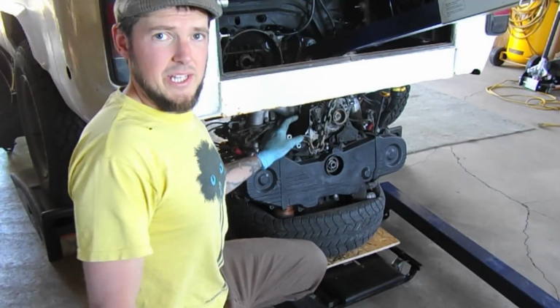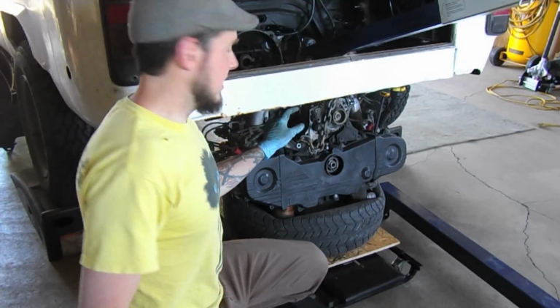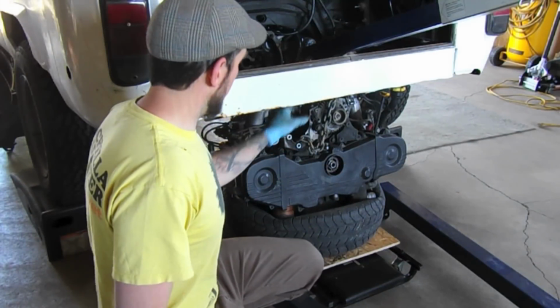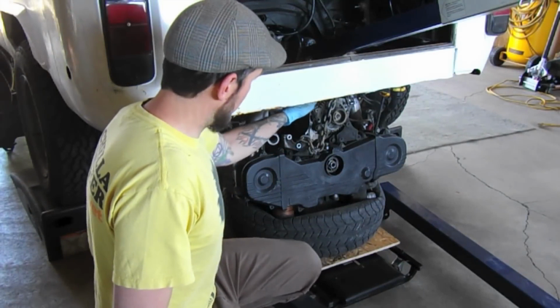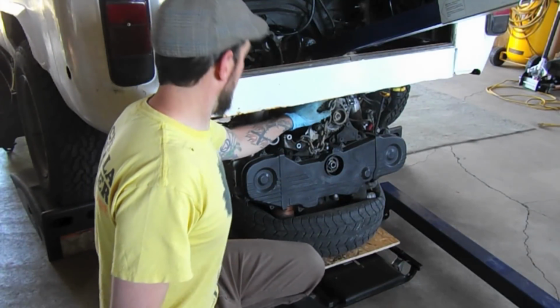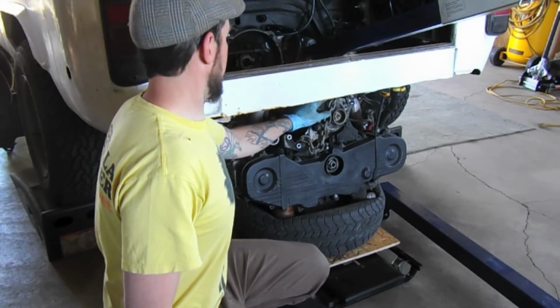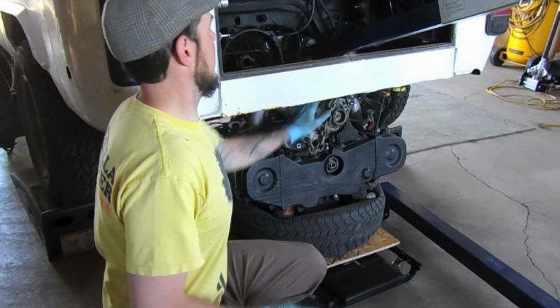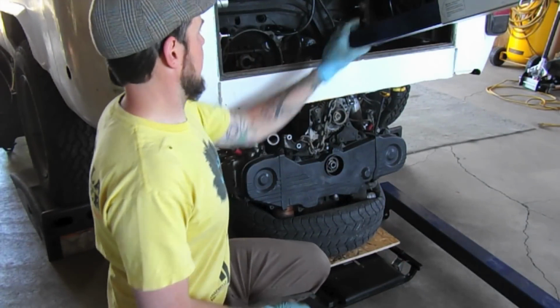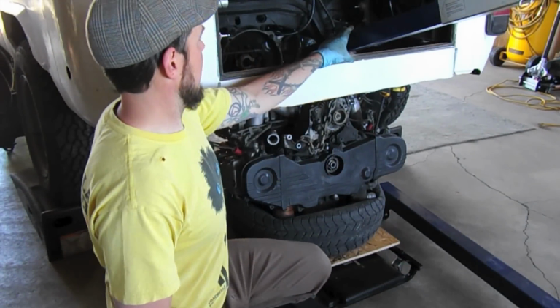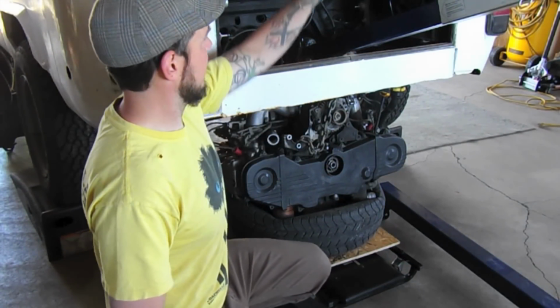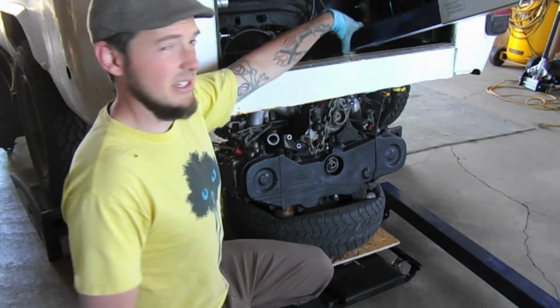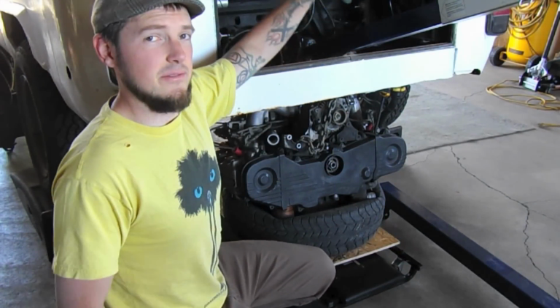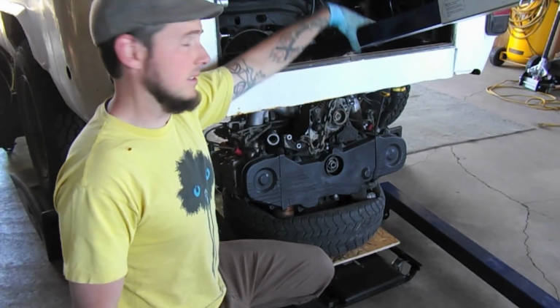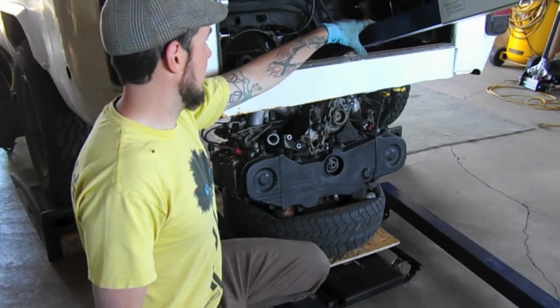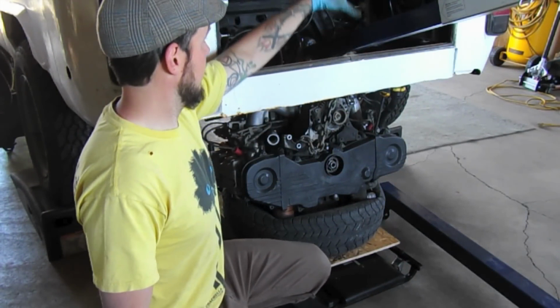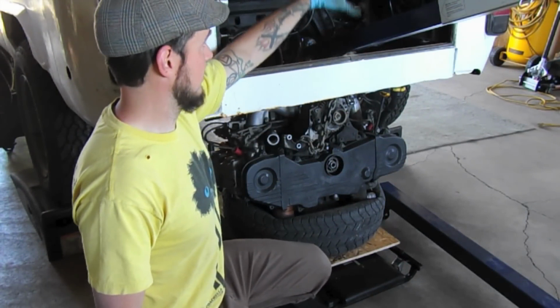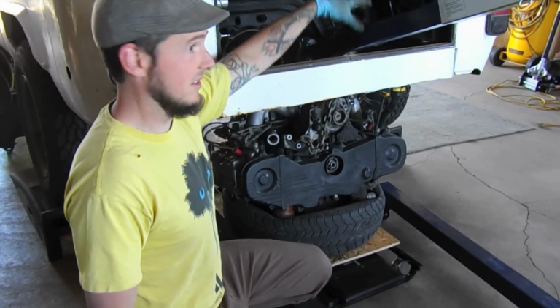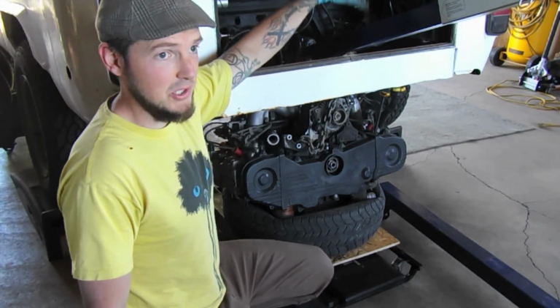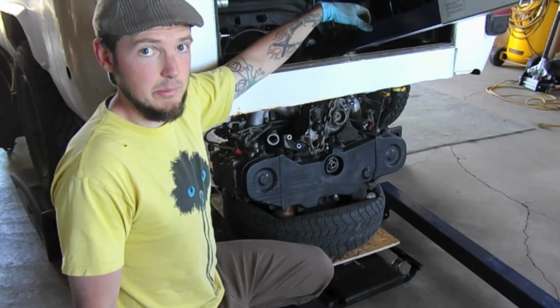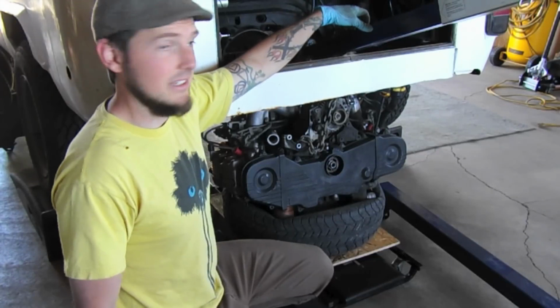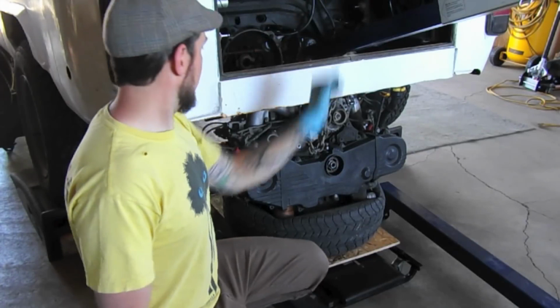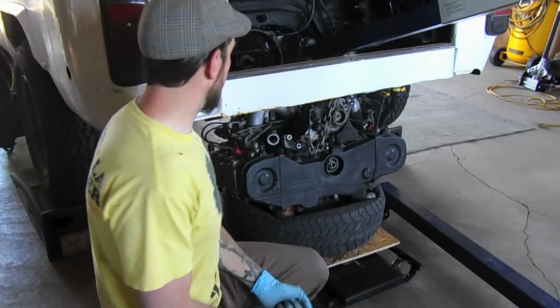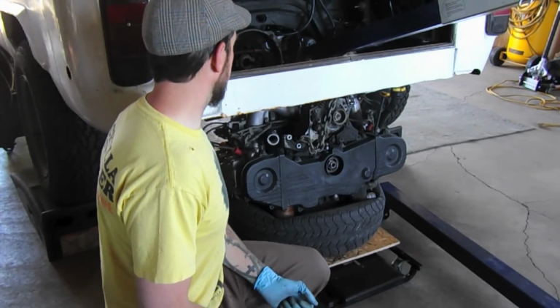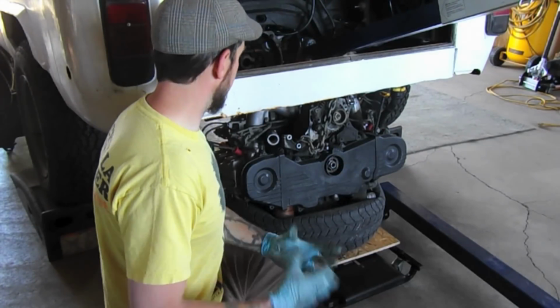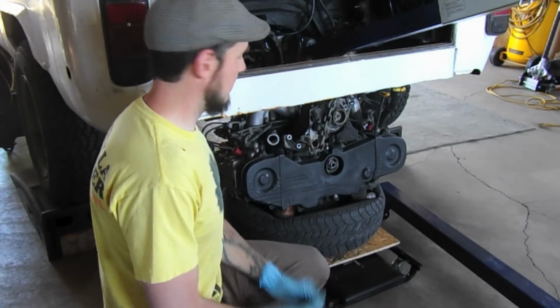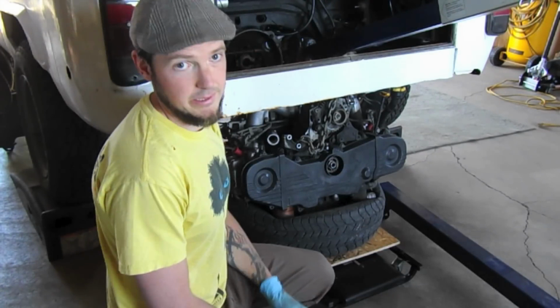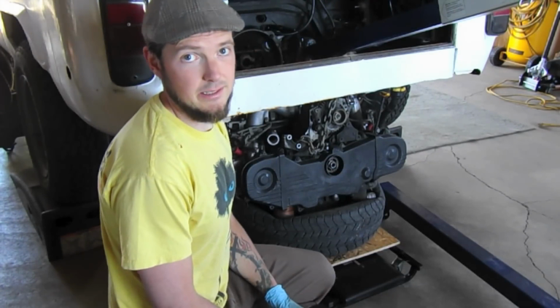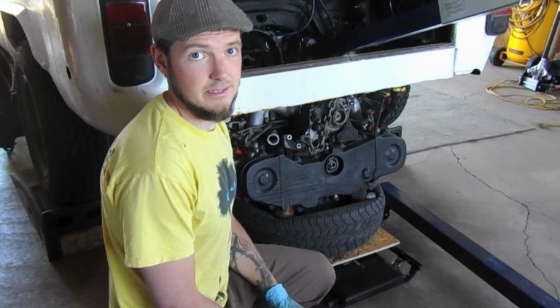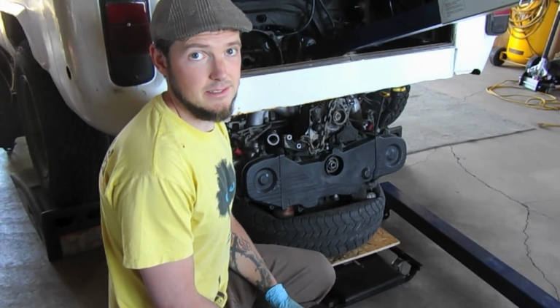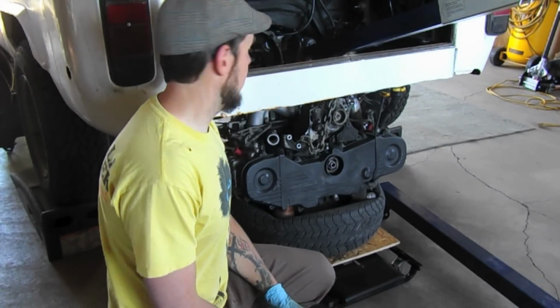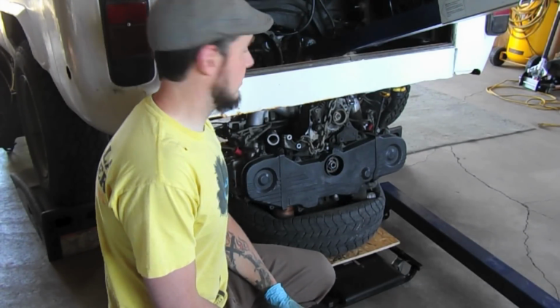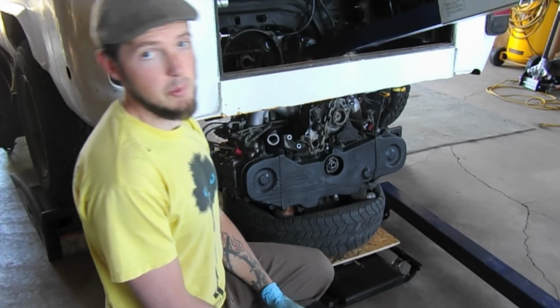I'm actually going to reposition this. I'm going to tighten the chains, because I don't think I'm going to have enough give just in this small opening. I'm going to tighten them up and continue here in just a moment.